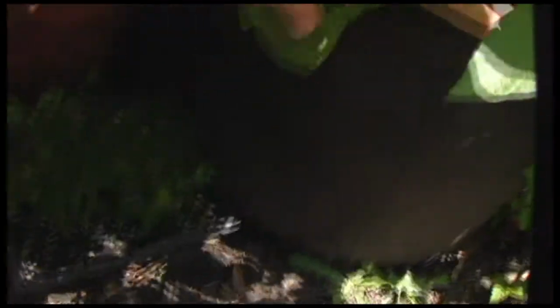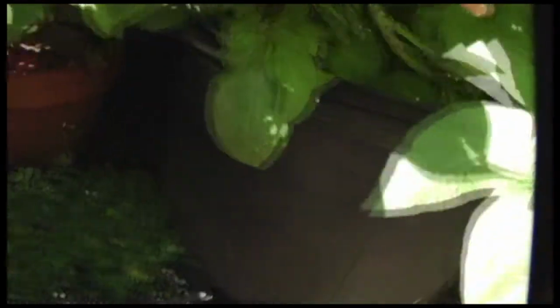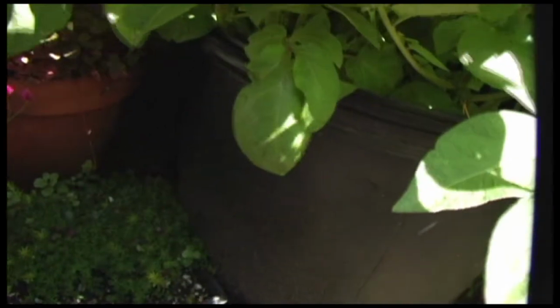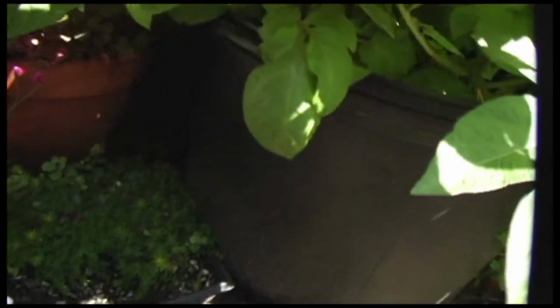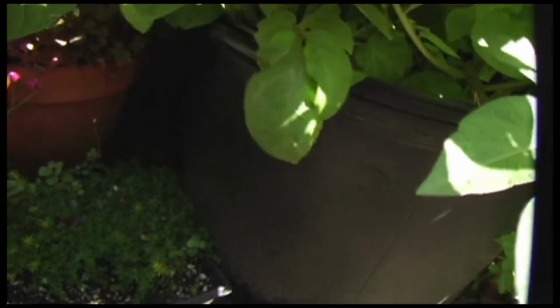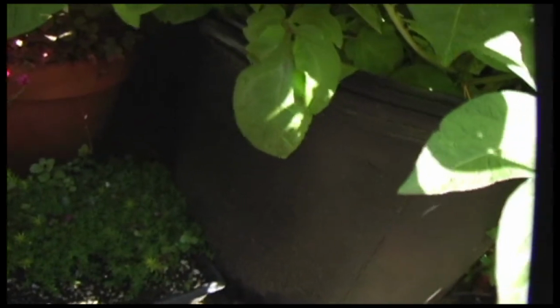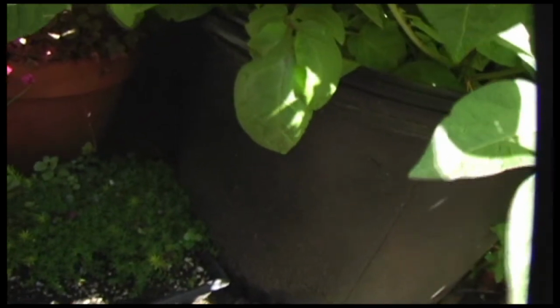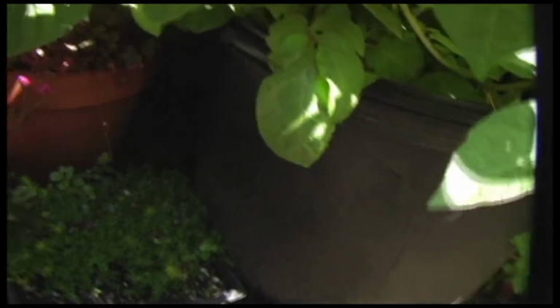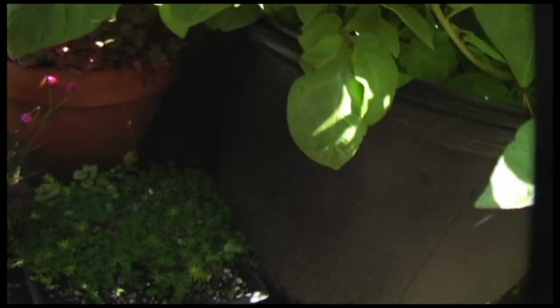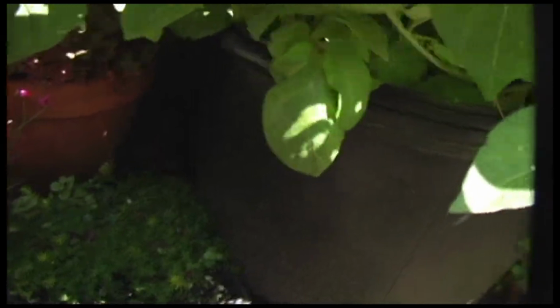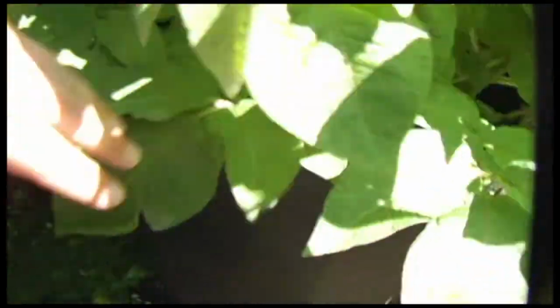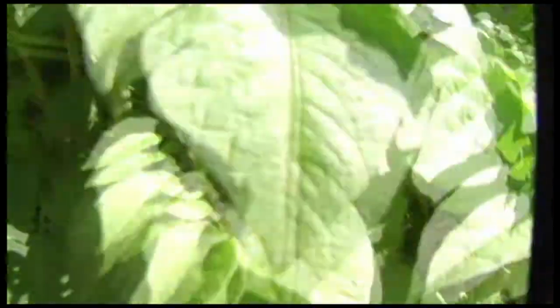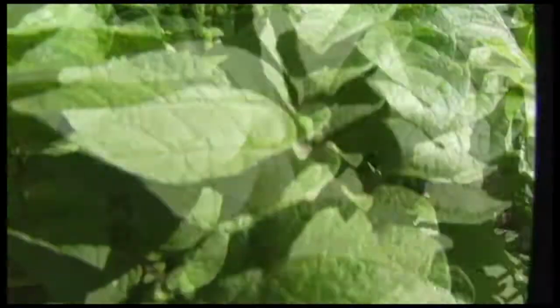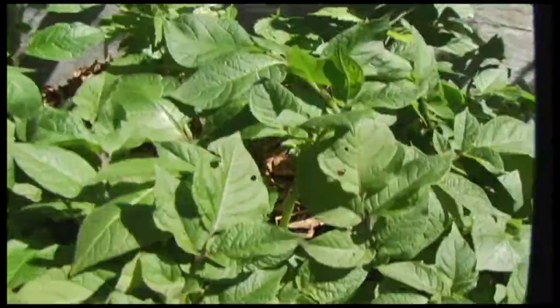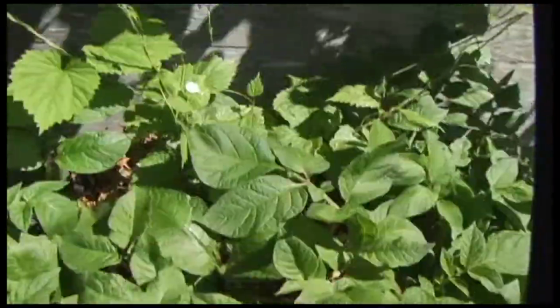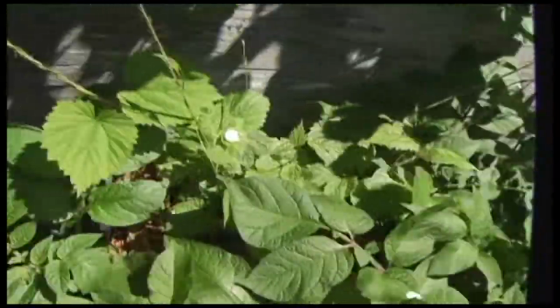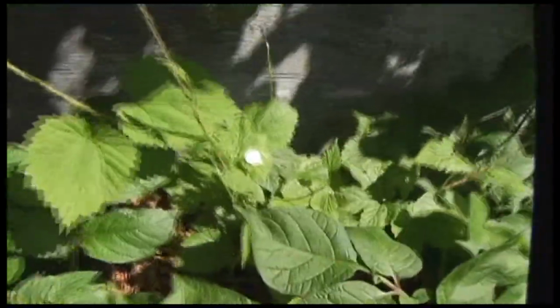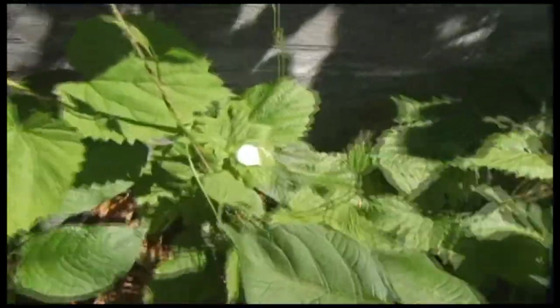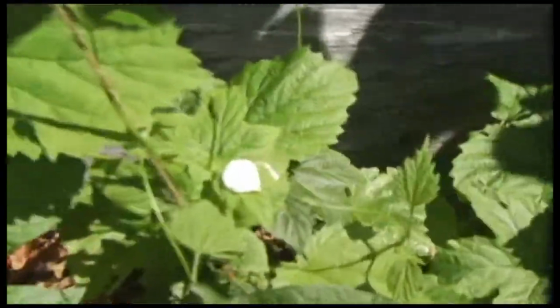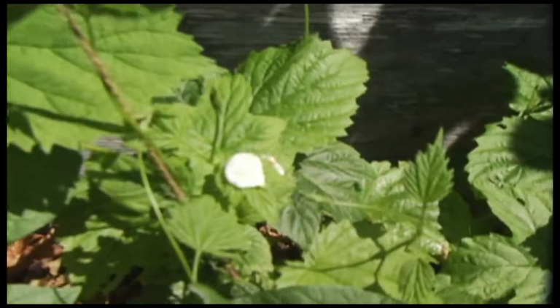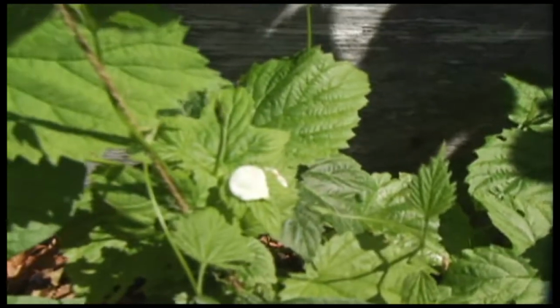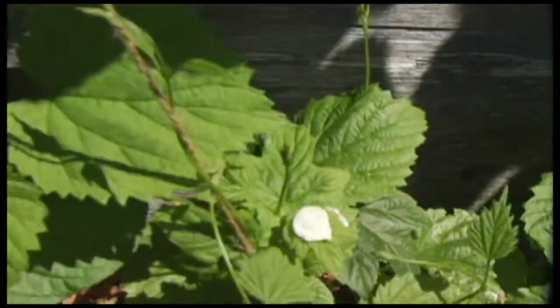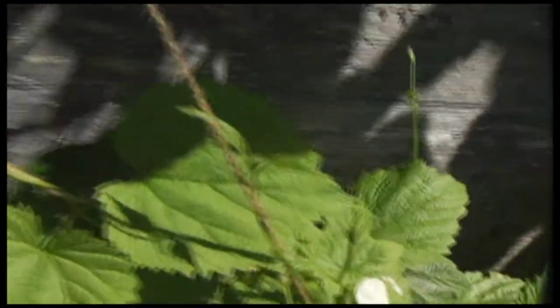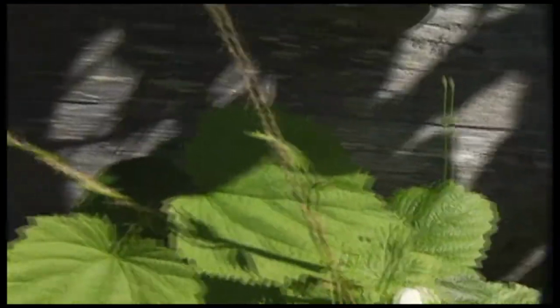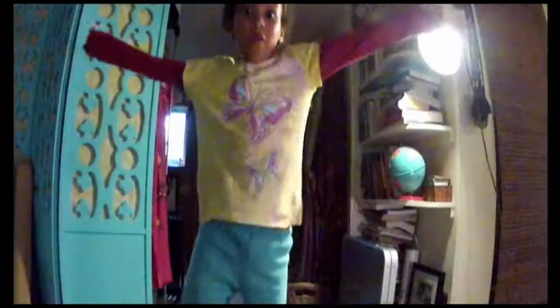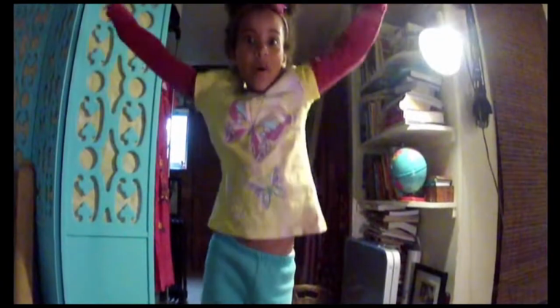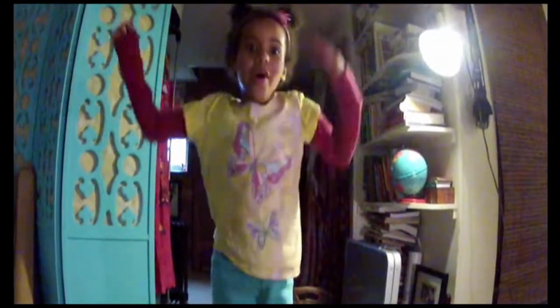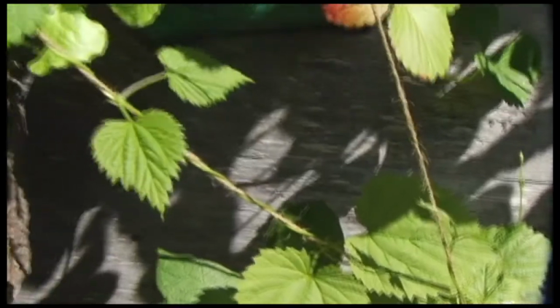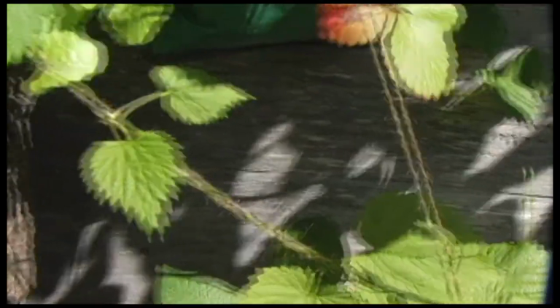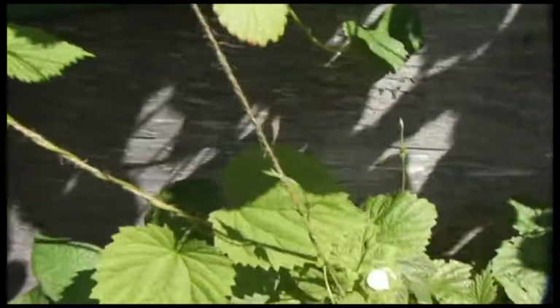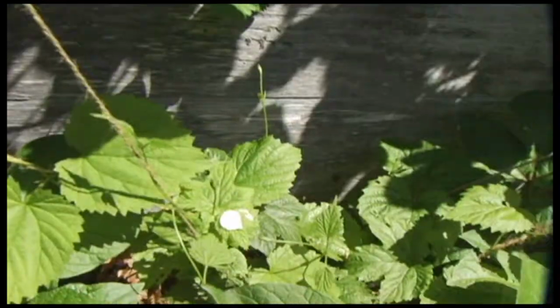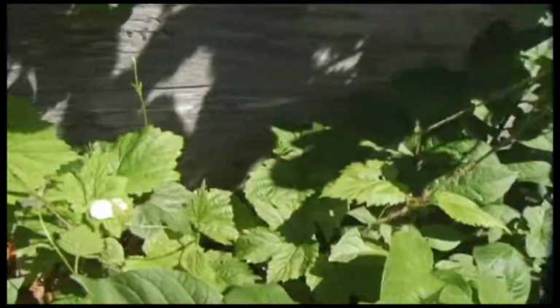We're growing them in this big black bin — we can dump them out. Right above that, some hops vining up here. Hops.